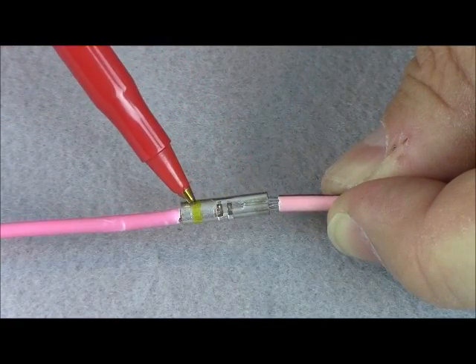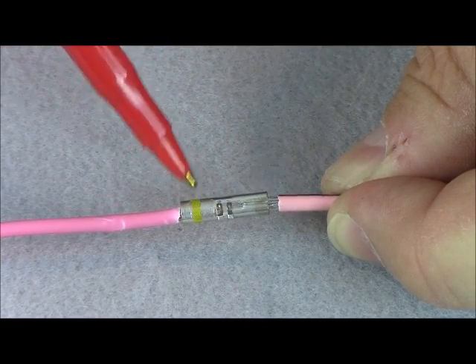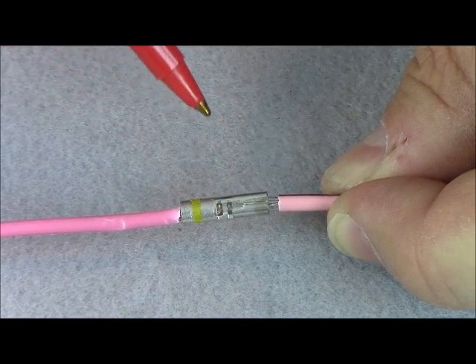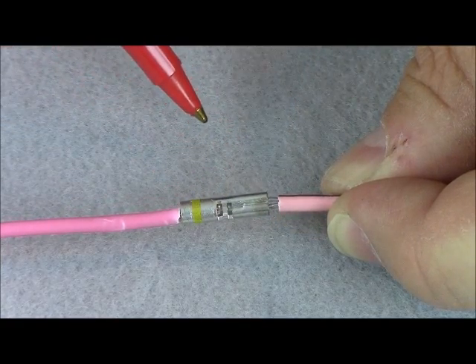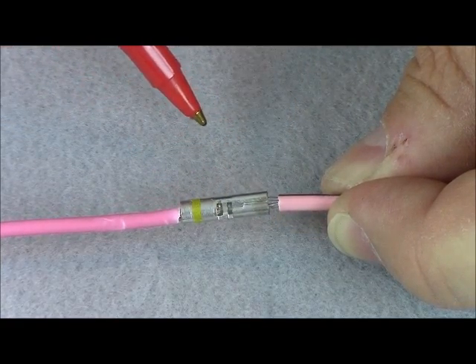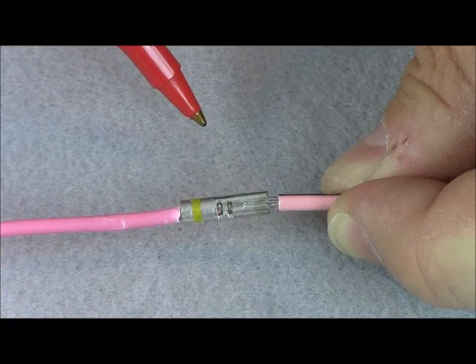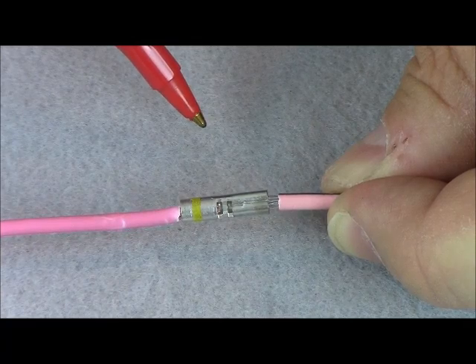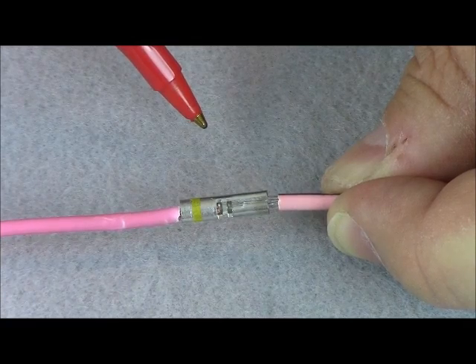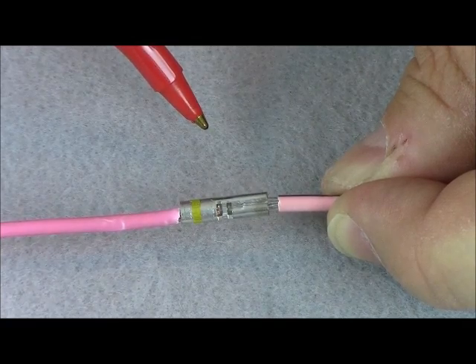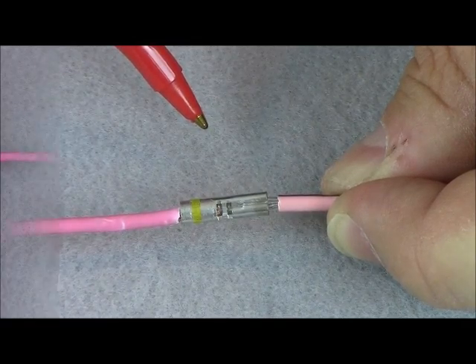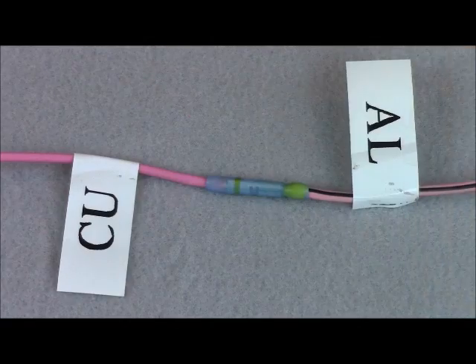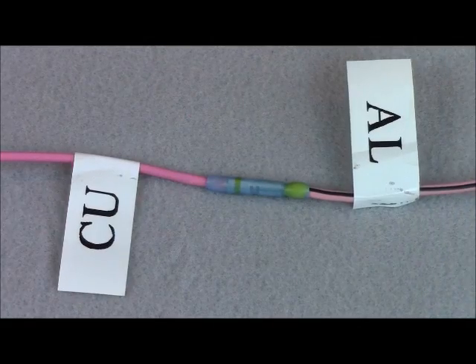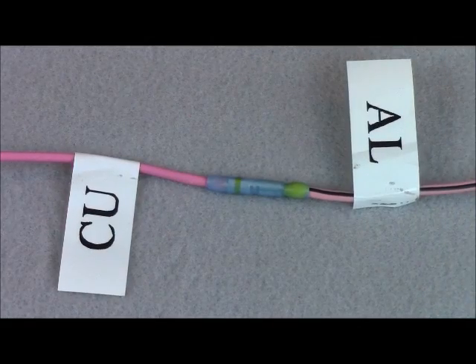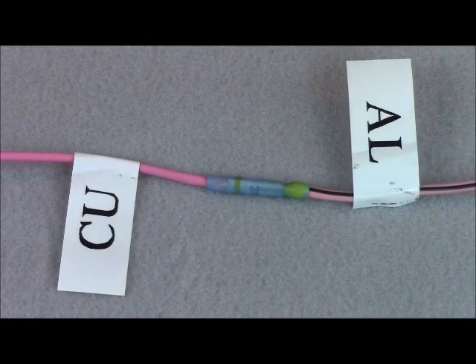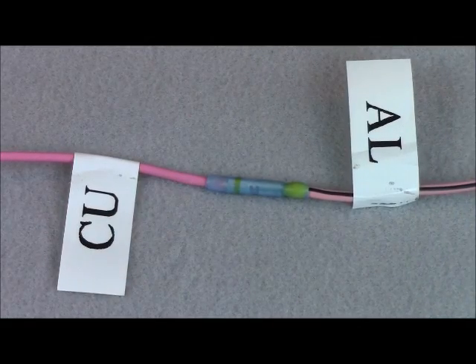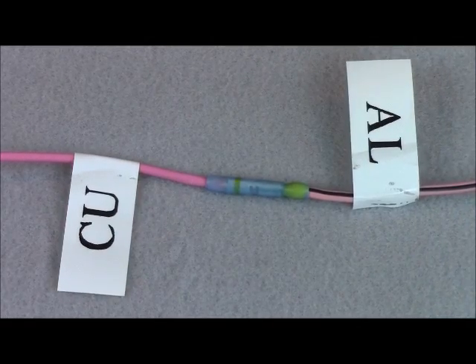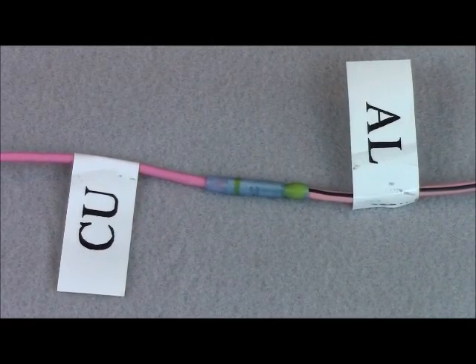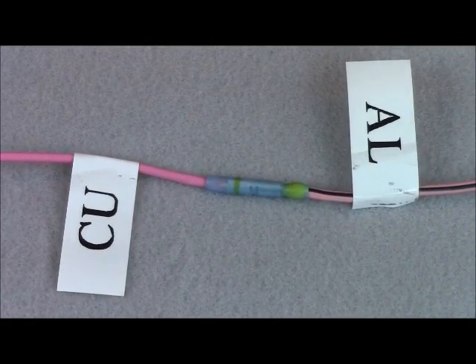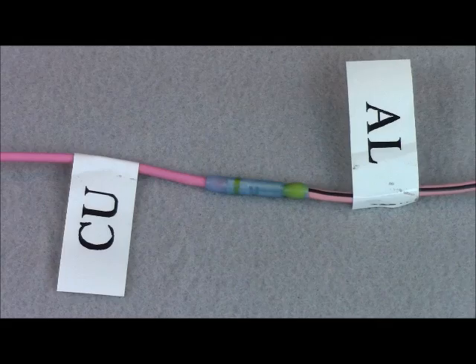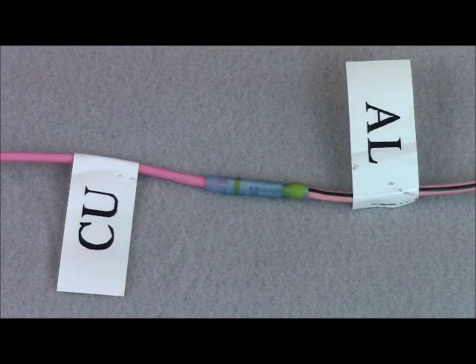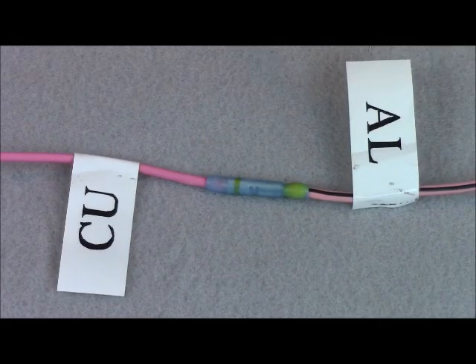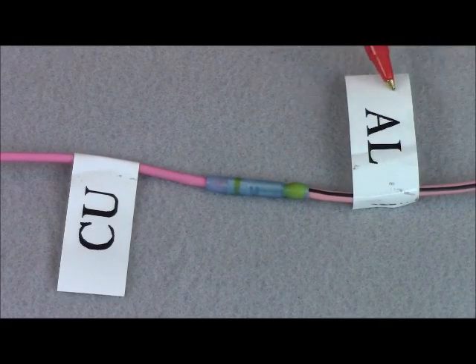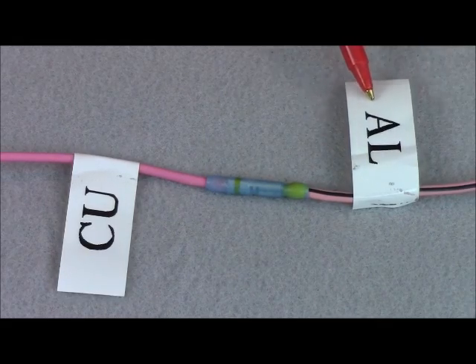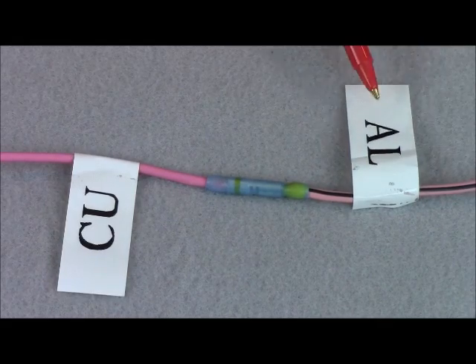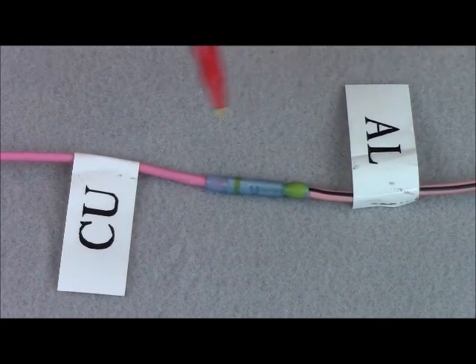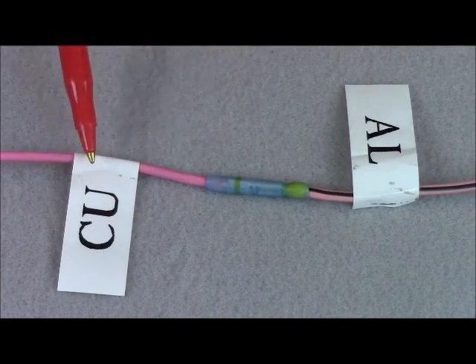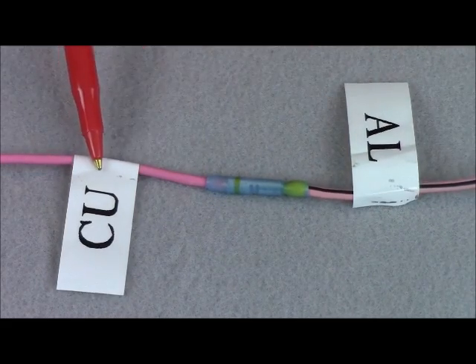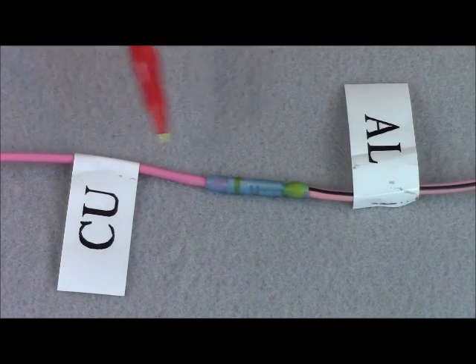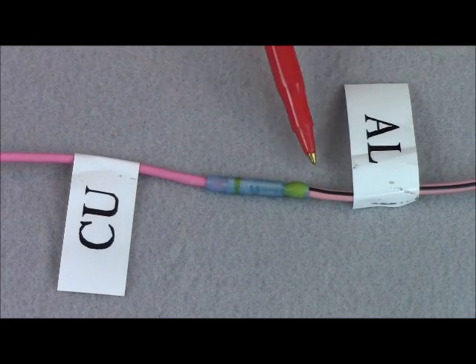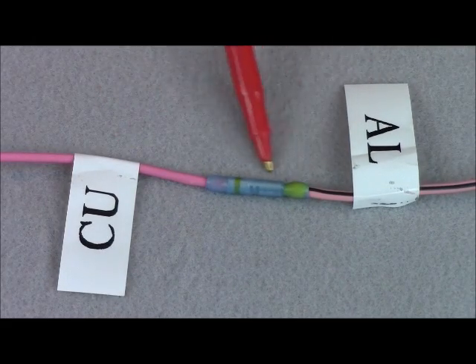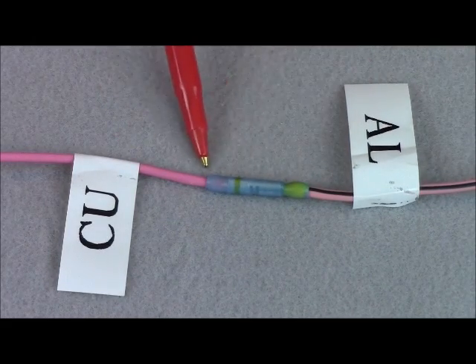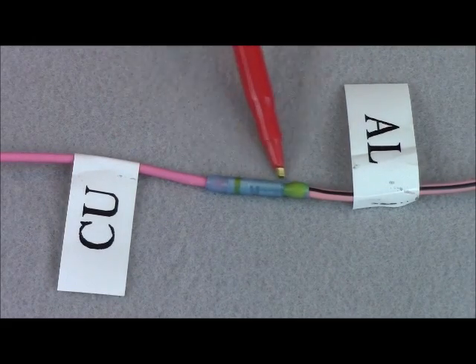We're going to slide over some shrink tubing and shrink it down and show you the final product. Aeromotive does provide these mini splices — look at the diameter, it's almost equivalent to the actual size of the wire.